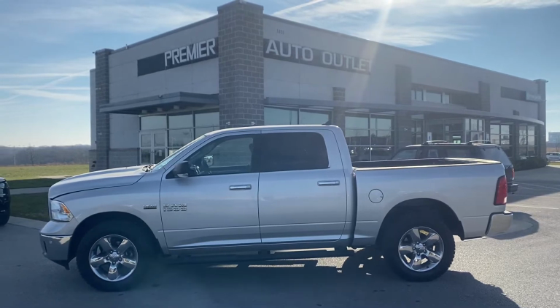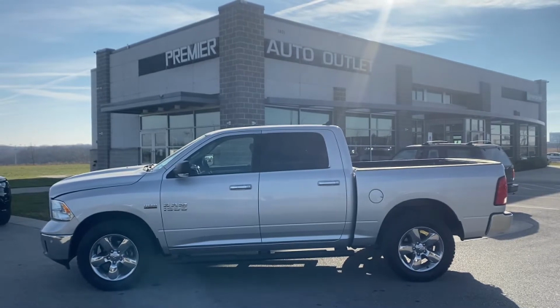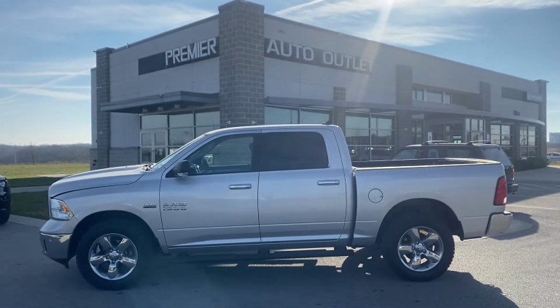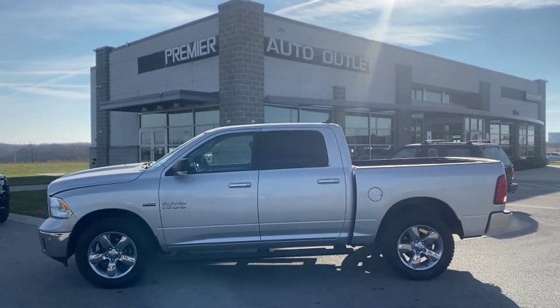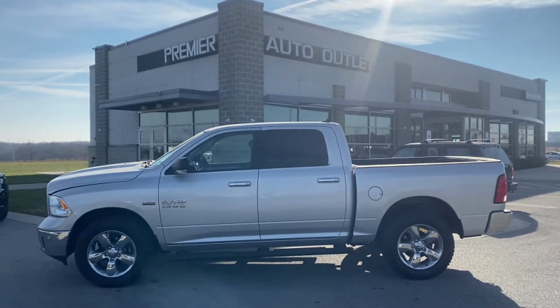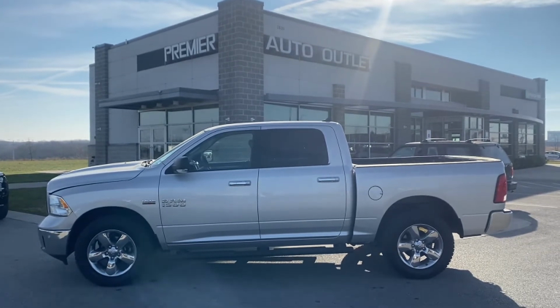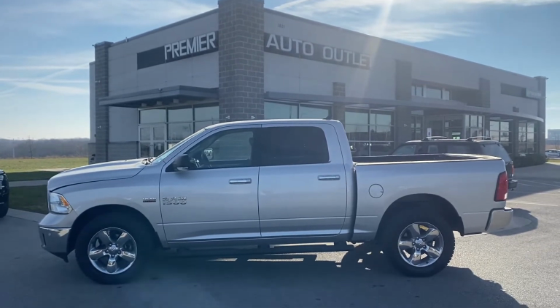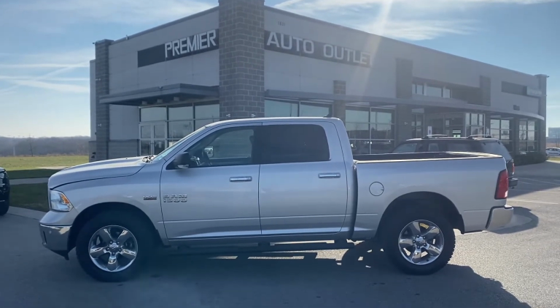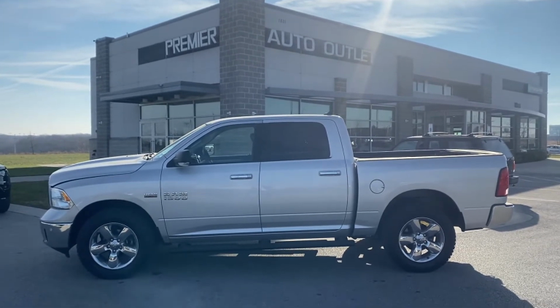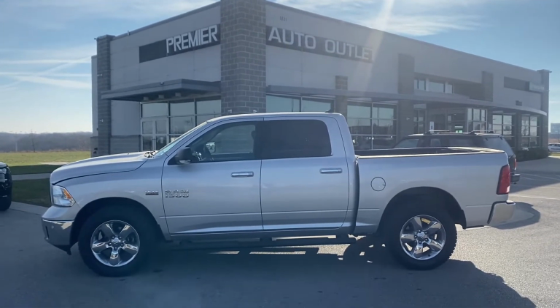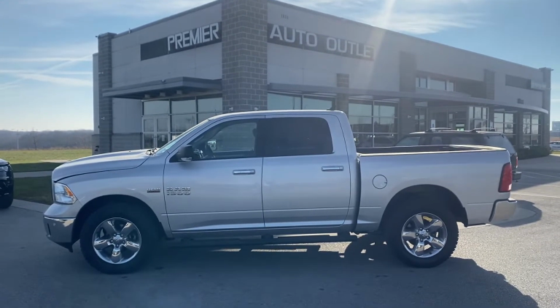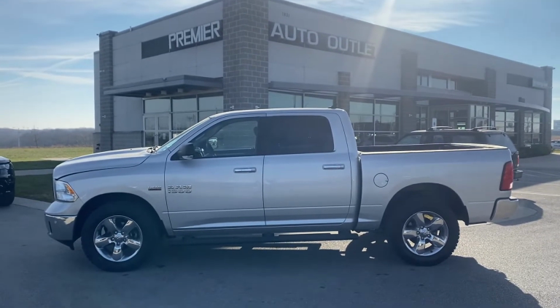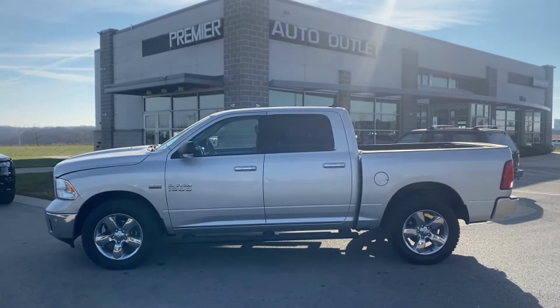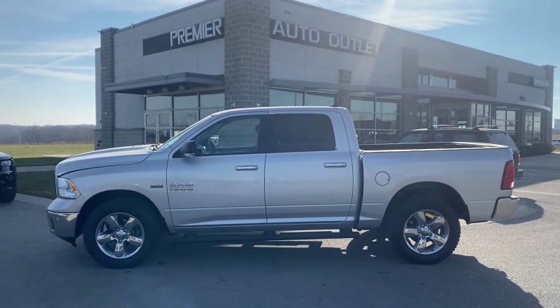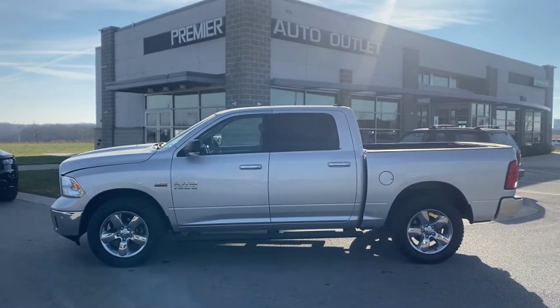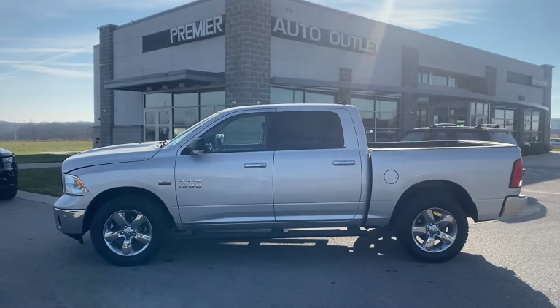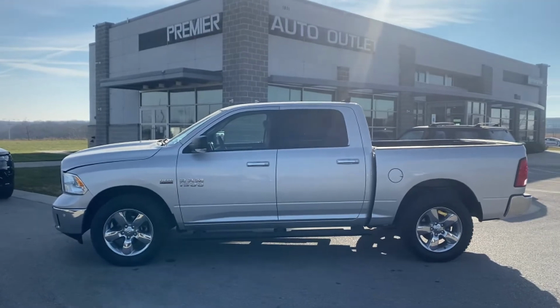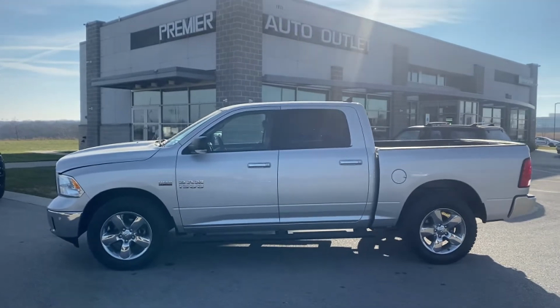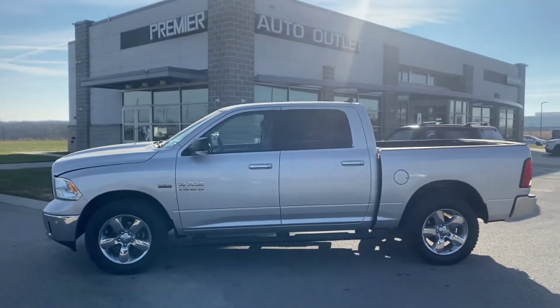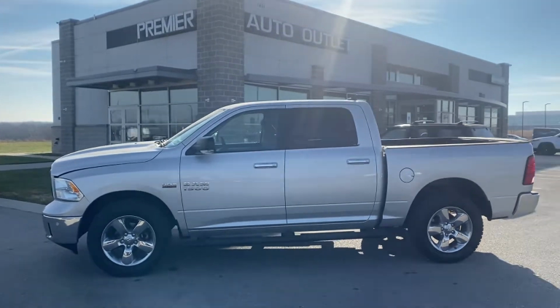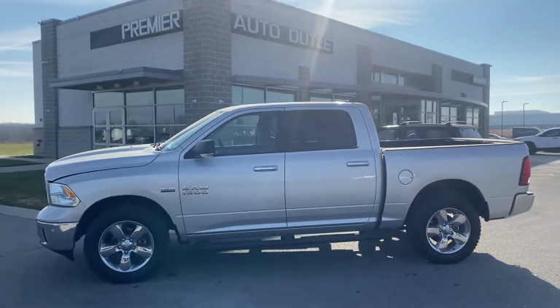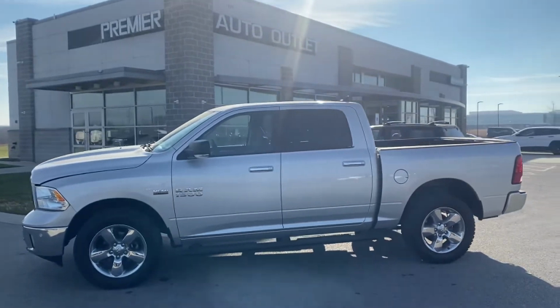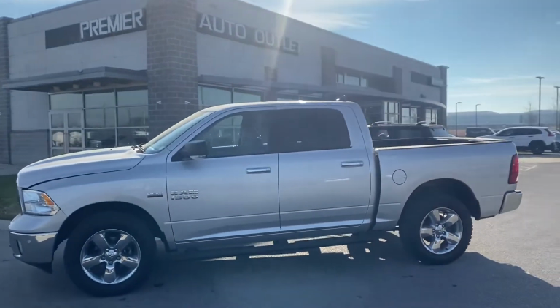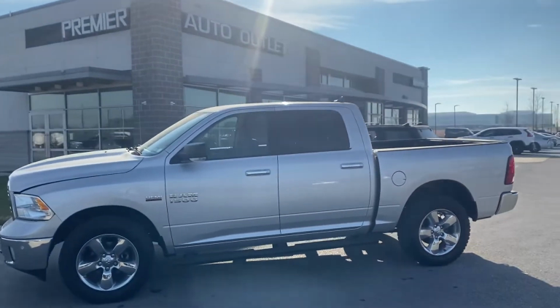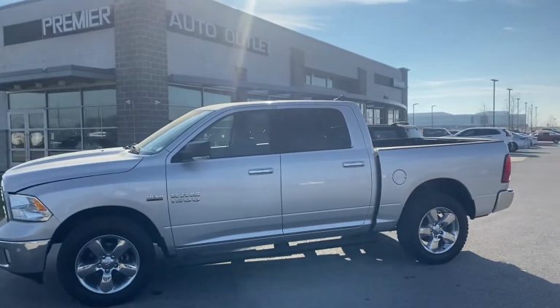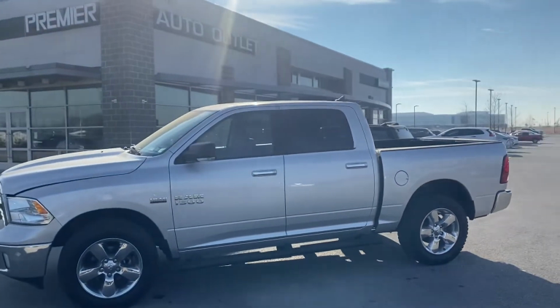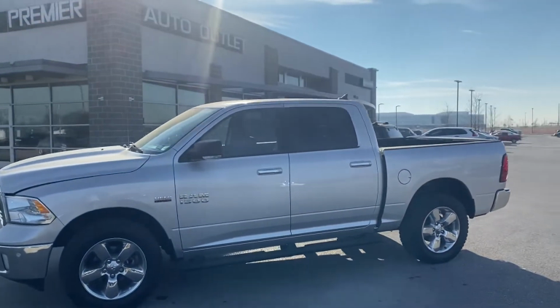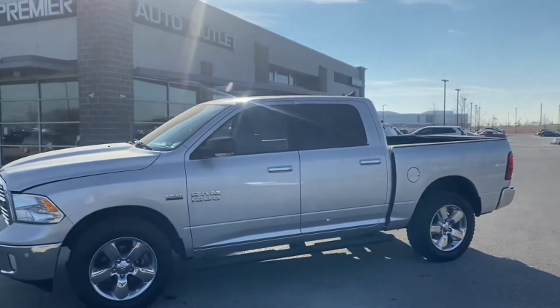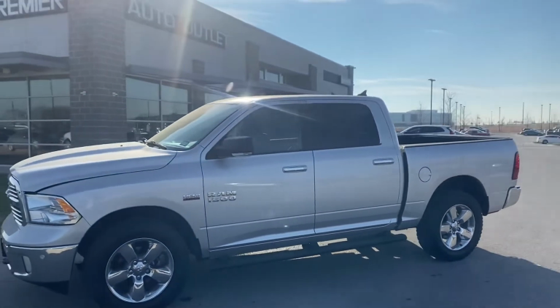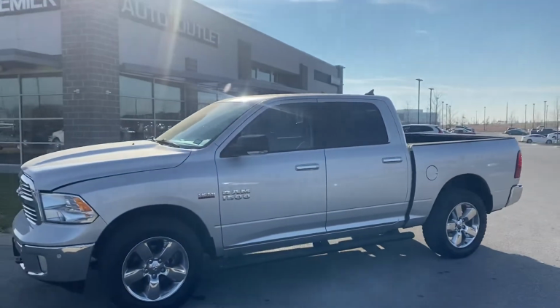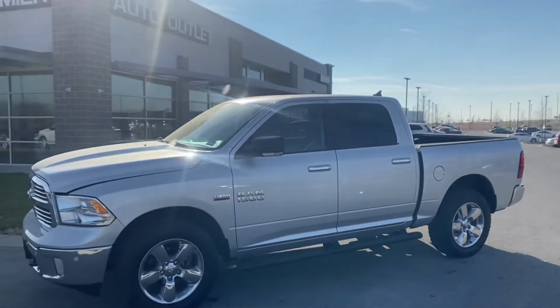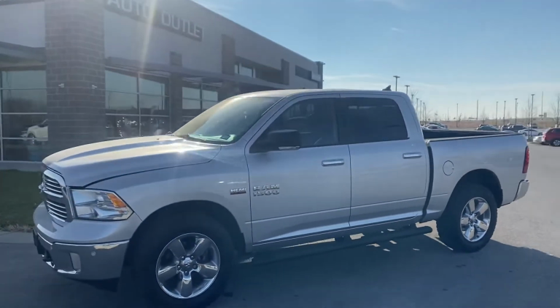Hey David, this is Scott over at Premier Auto Outlet and this here is the 2016 Ram 1500 that you had interest in.